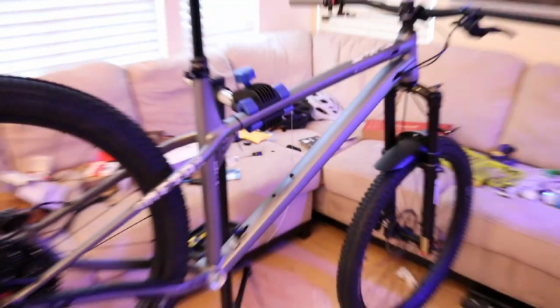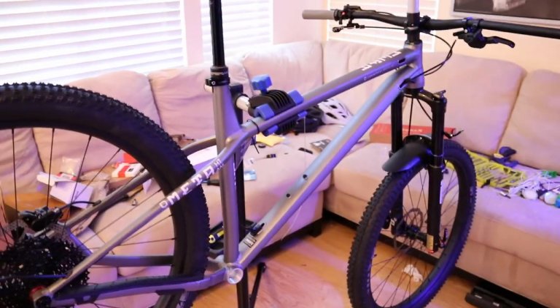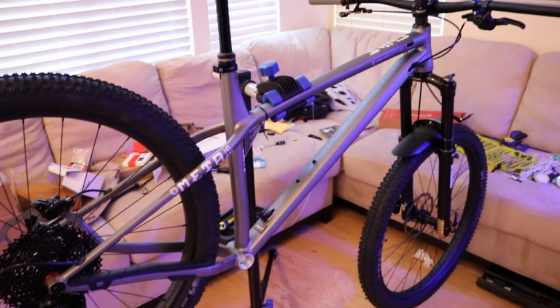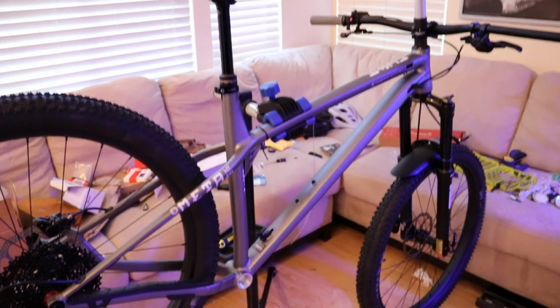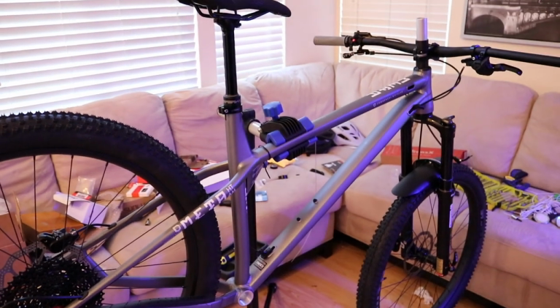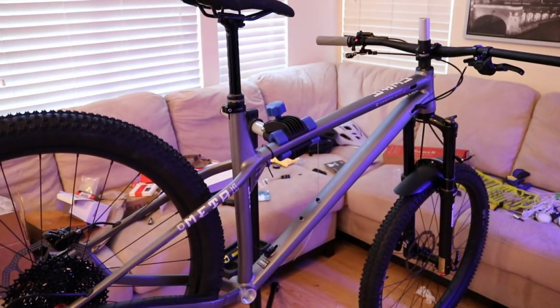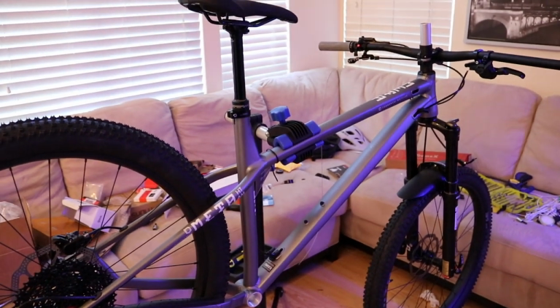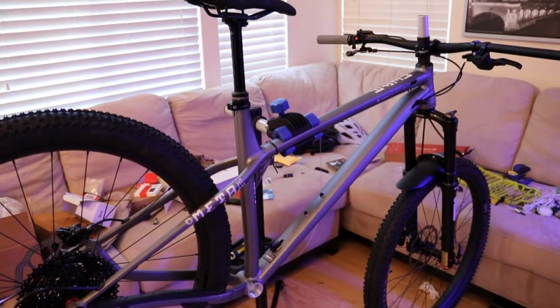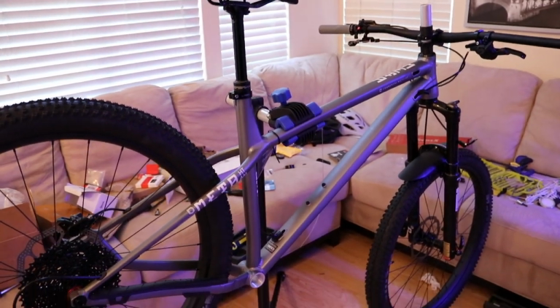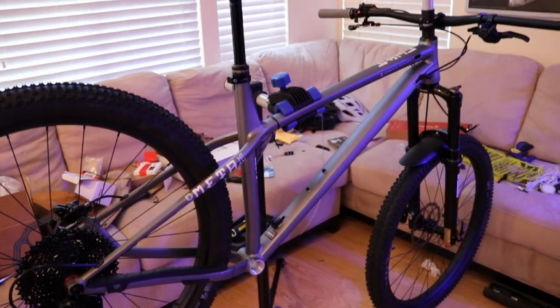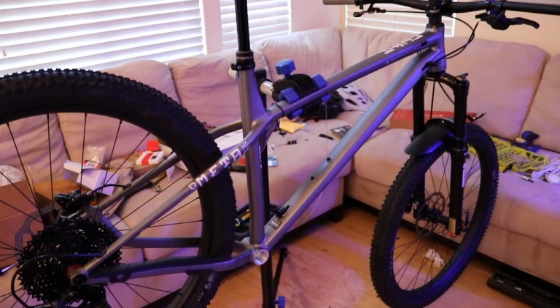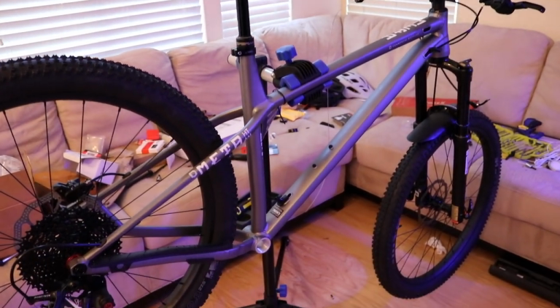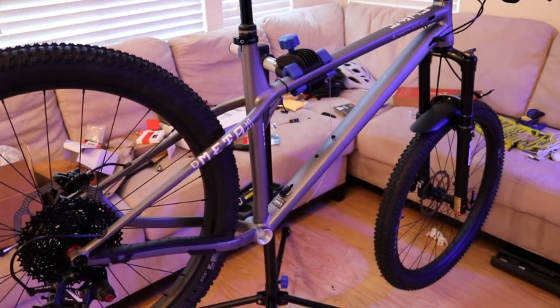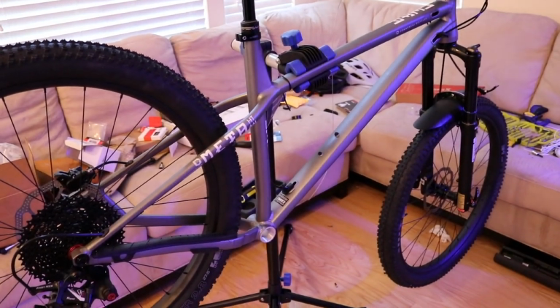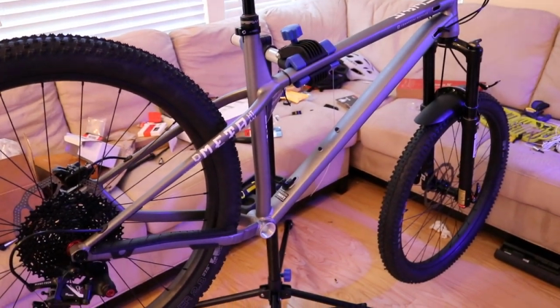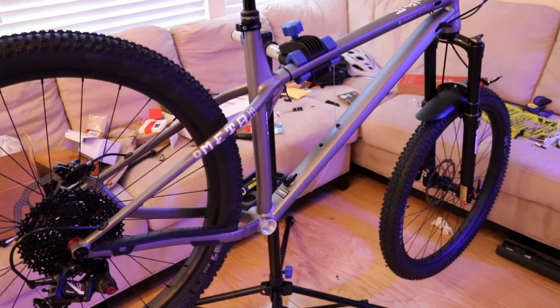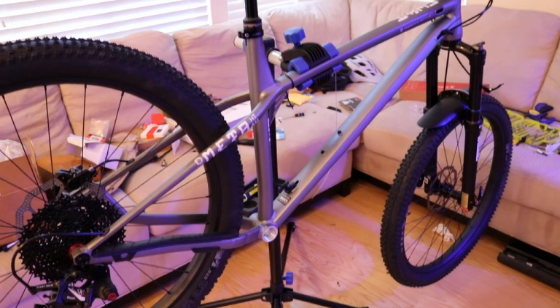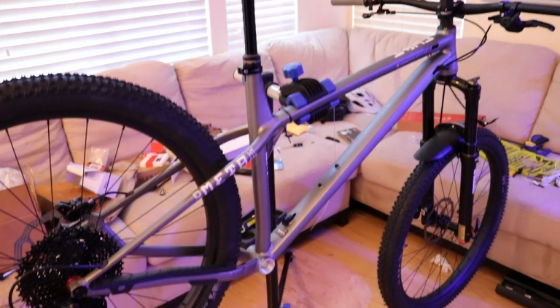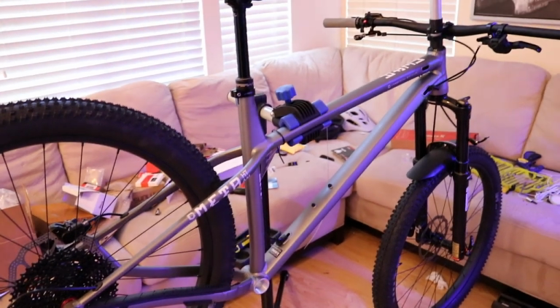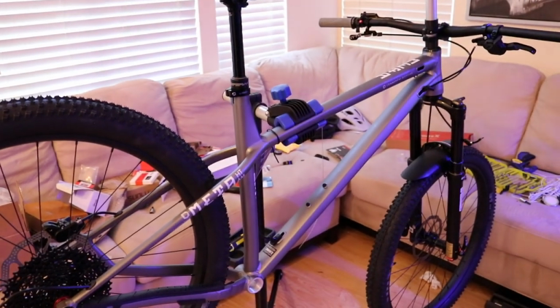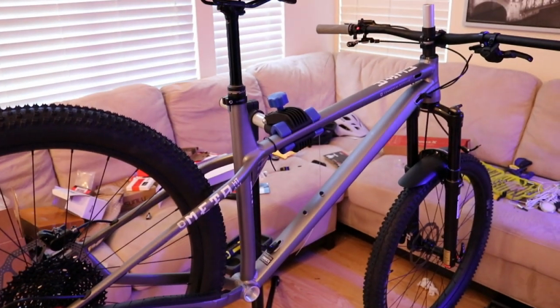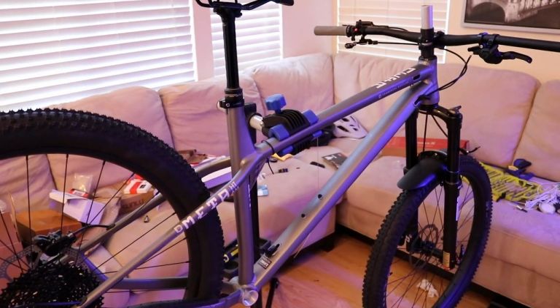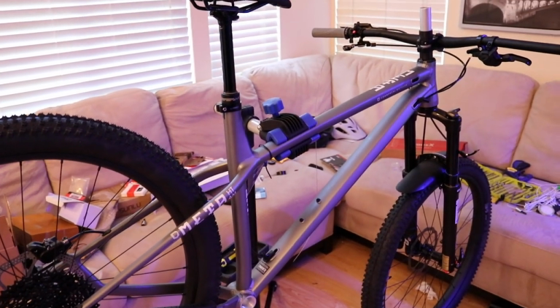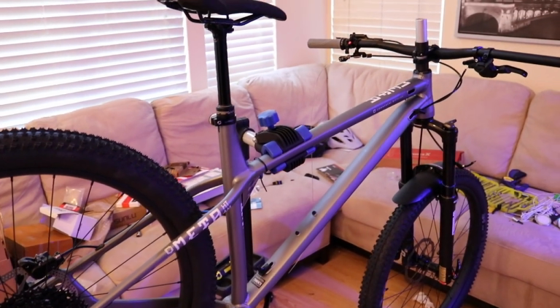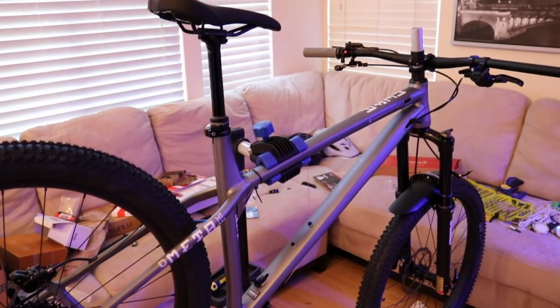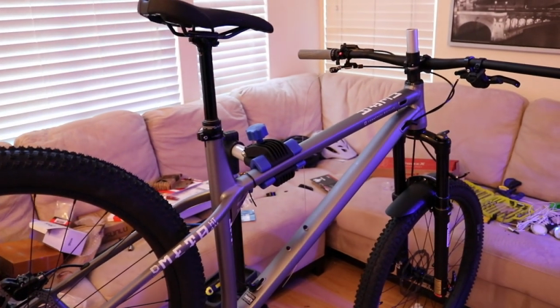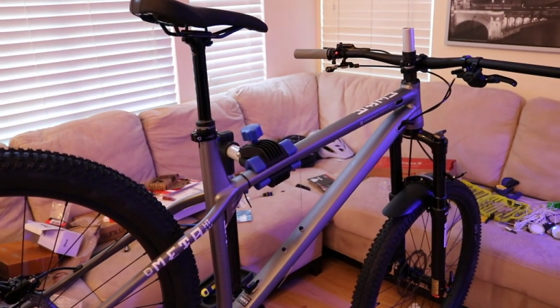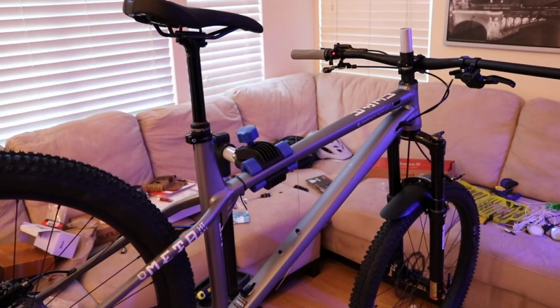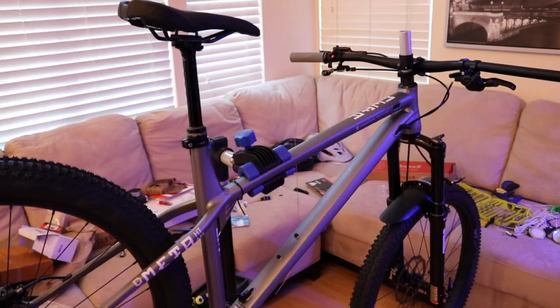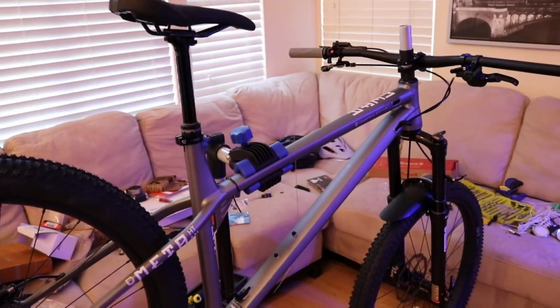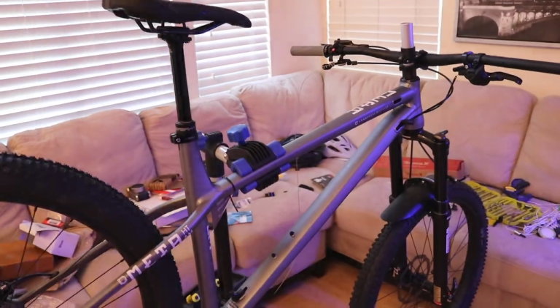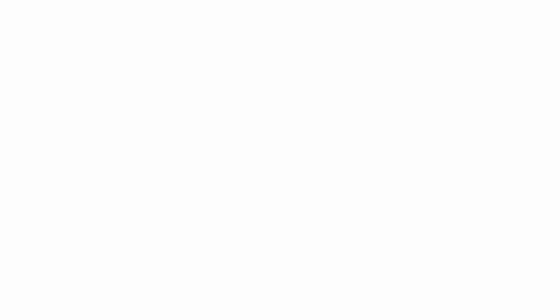Here's the bike so far. I'm liking the build — I'm just about ready to complete this and get out there. I hope you guys have a great day and I'll catch you guys on the next one. Bye.